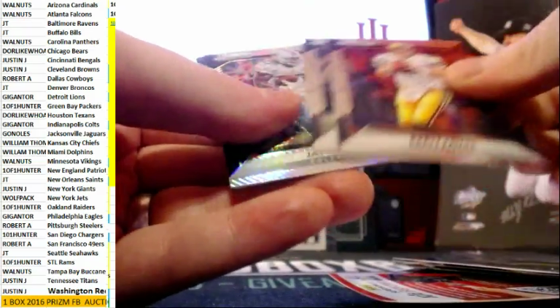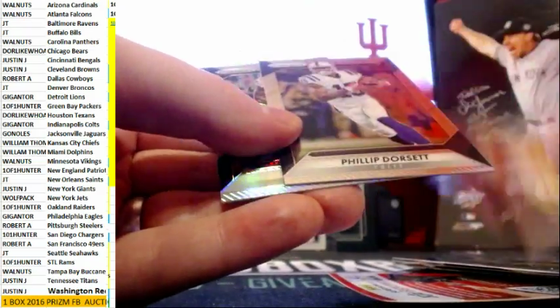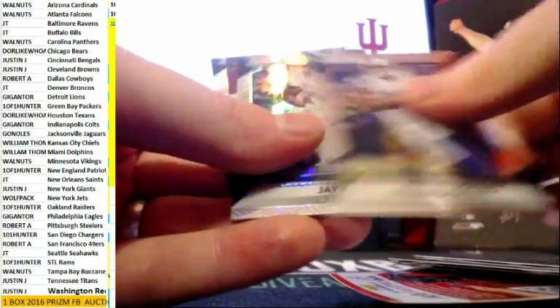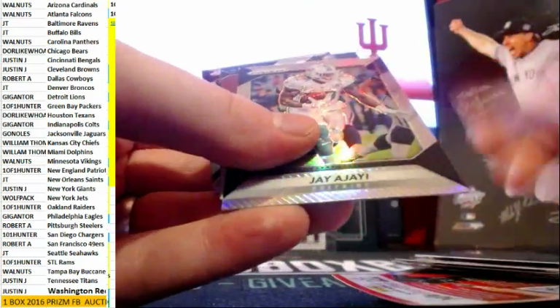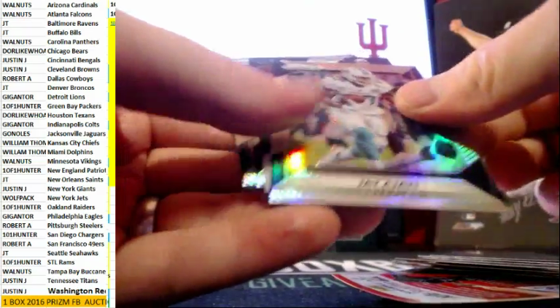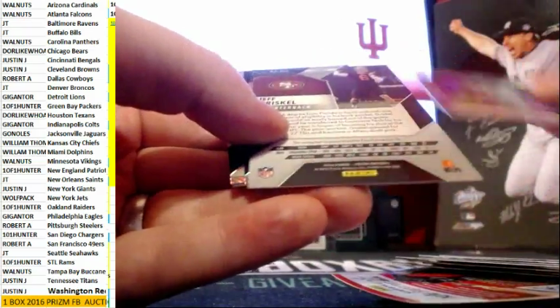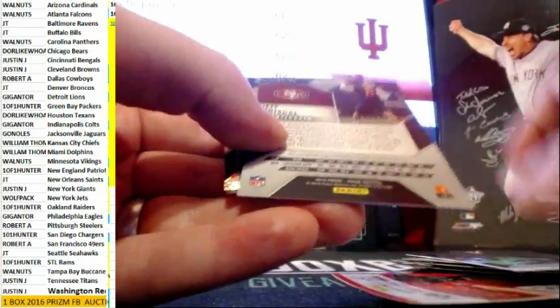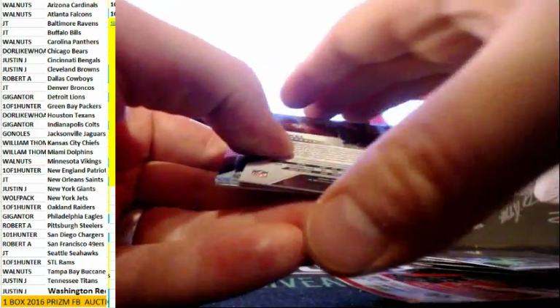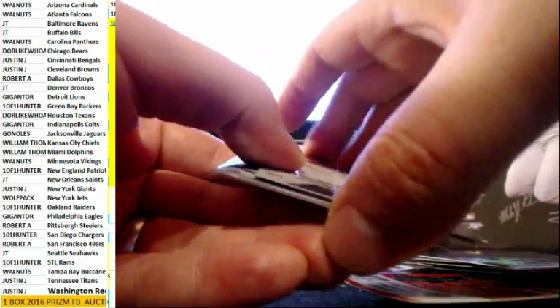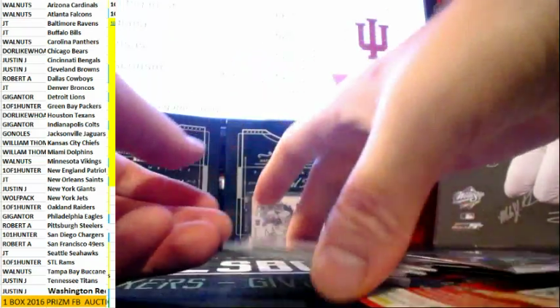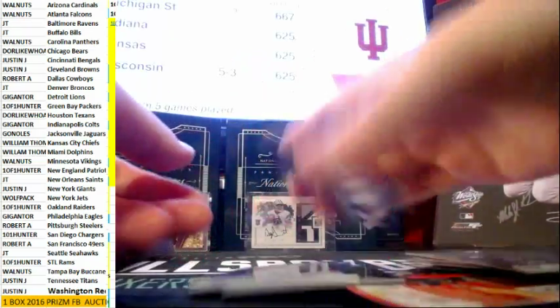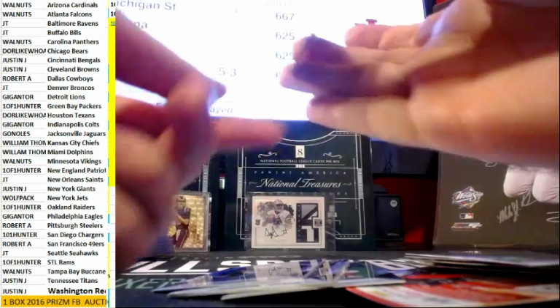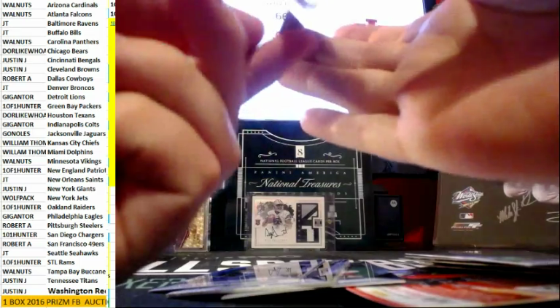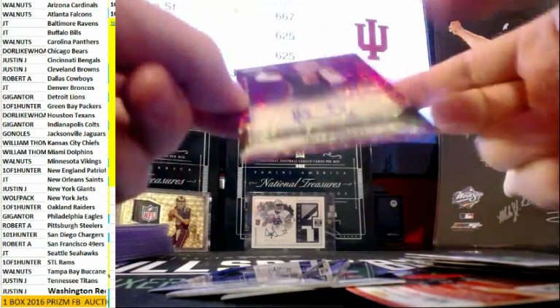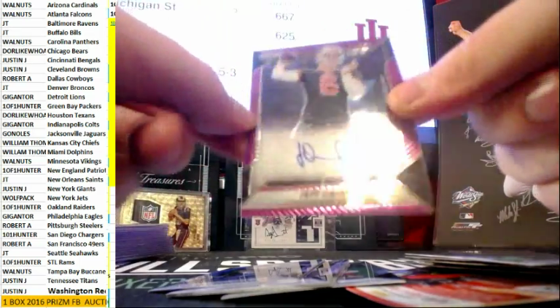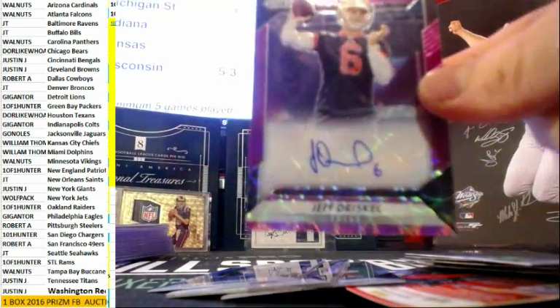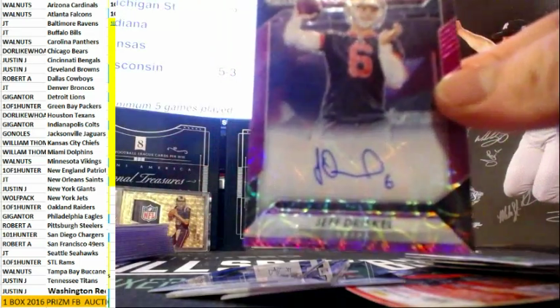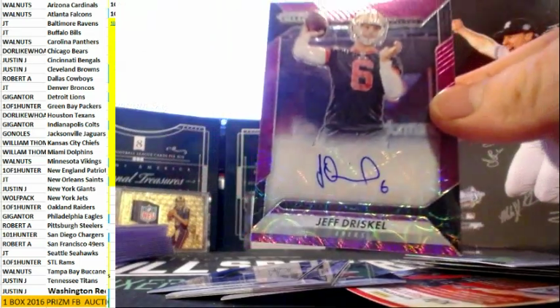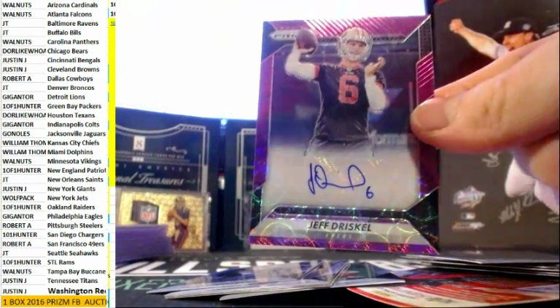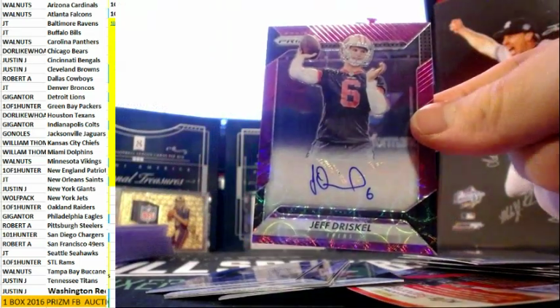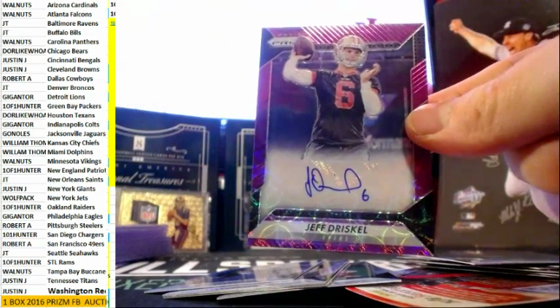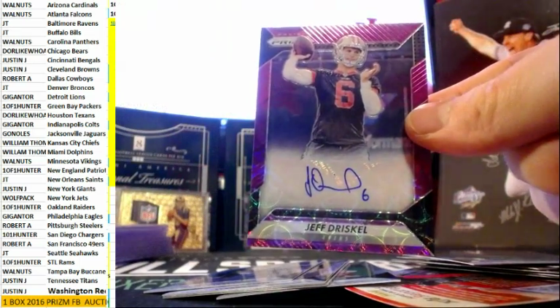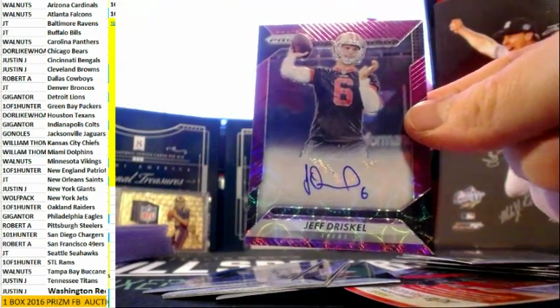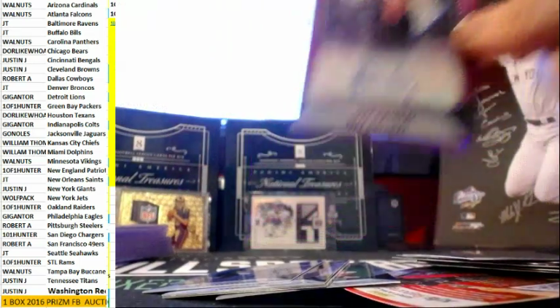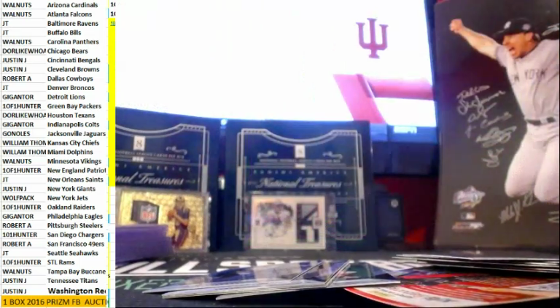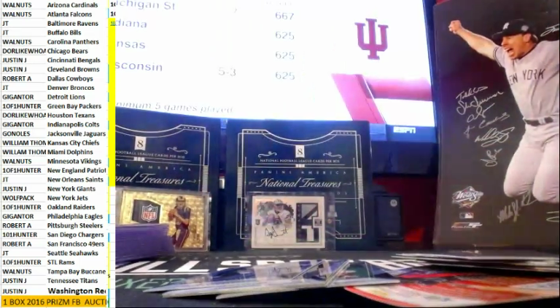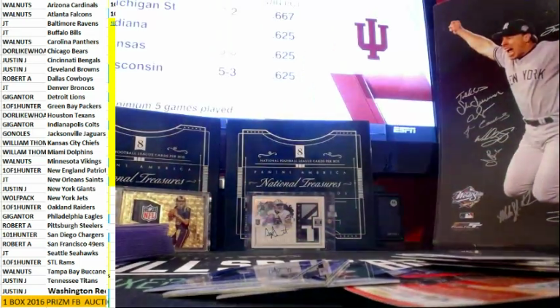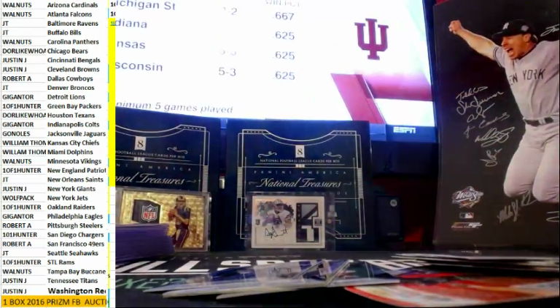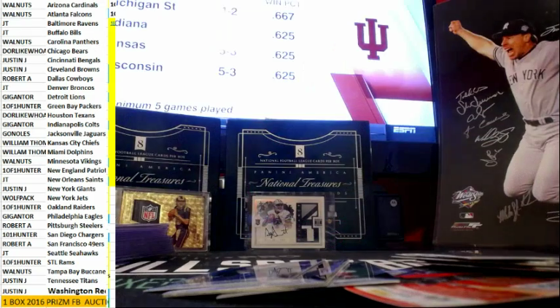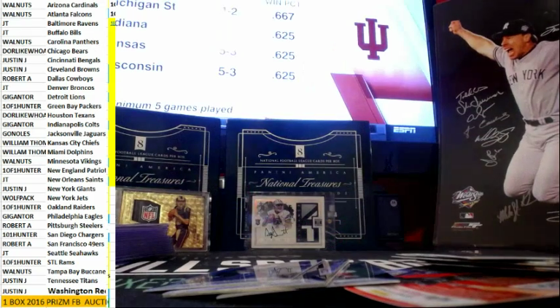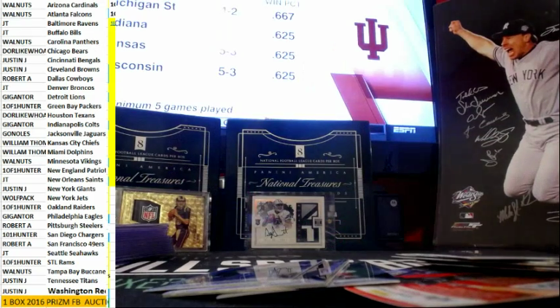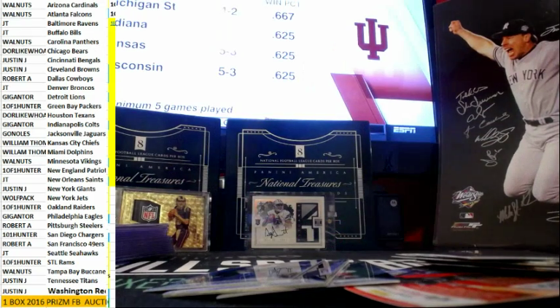Finally, no Panini points in one of these damn boxes. We're getting swerved on Panini points. Hey, purple Driscoll — get in that color! Get in that color, color item 99.